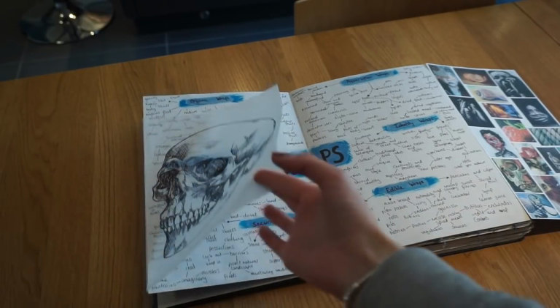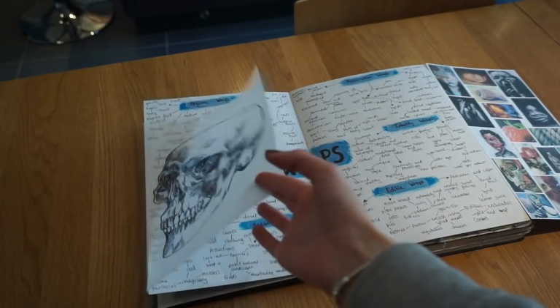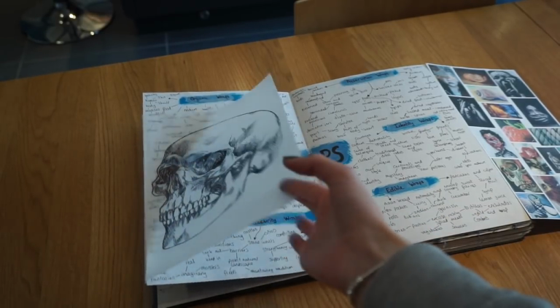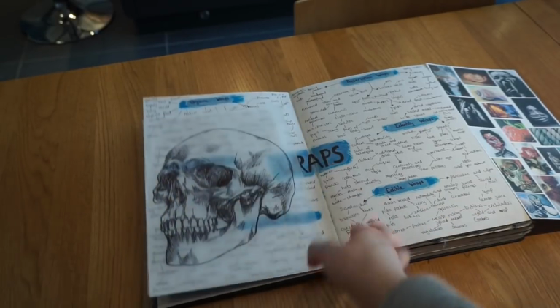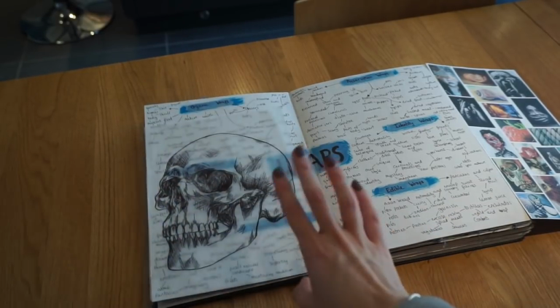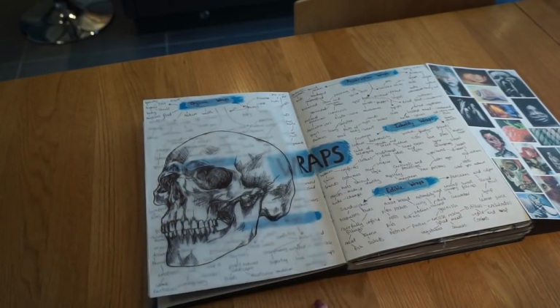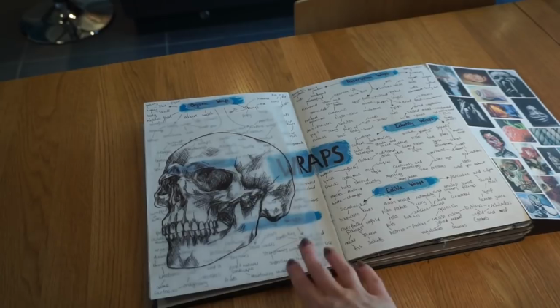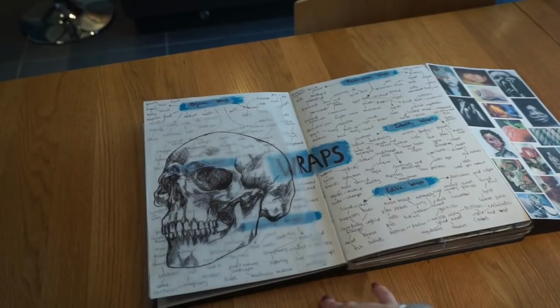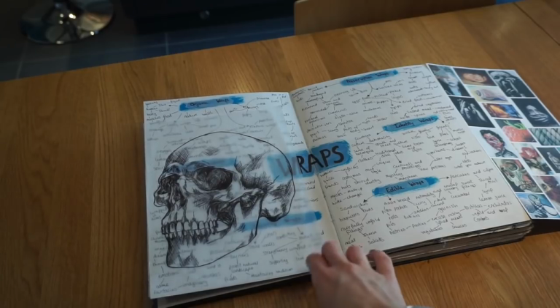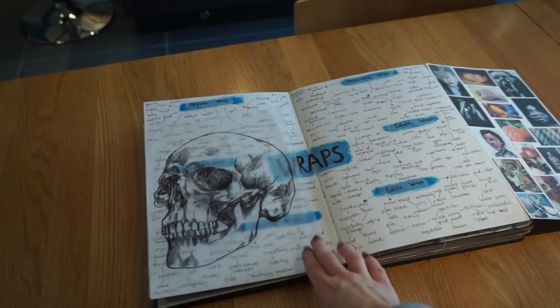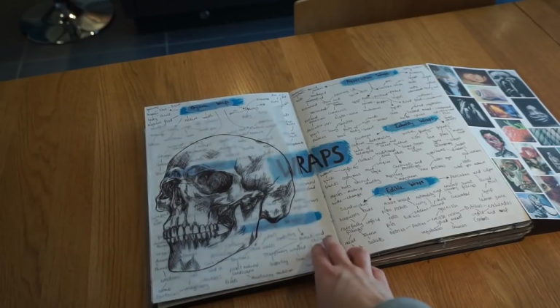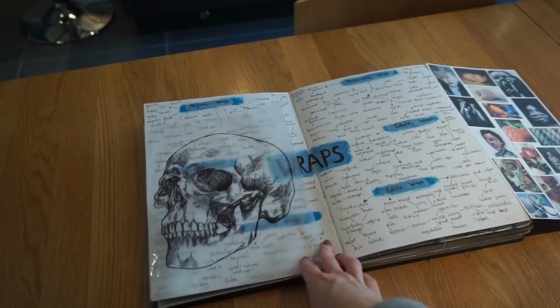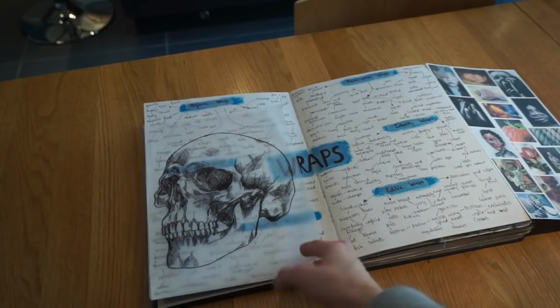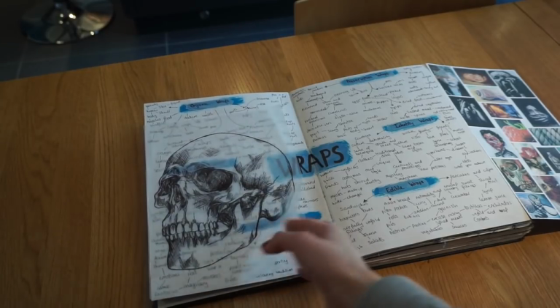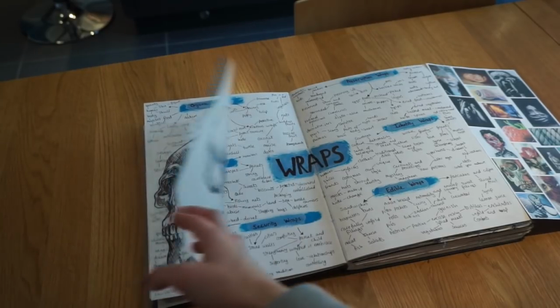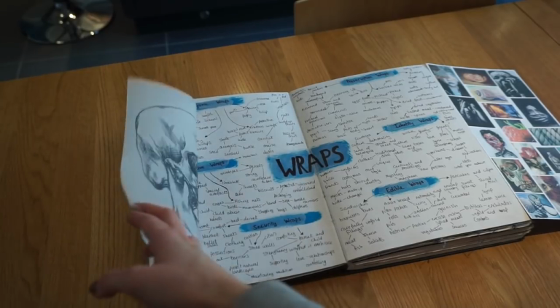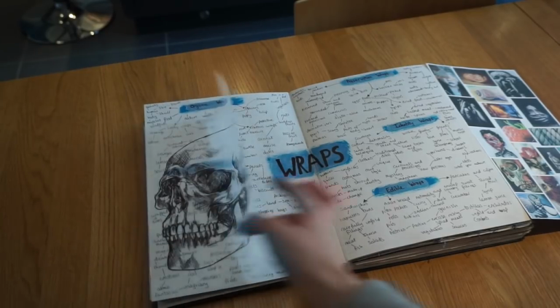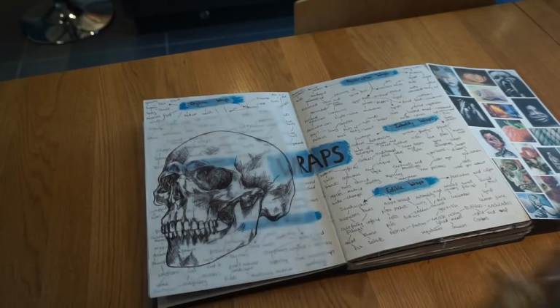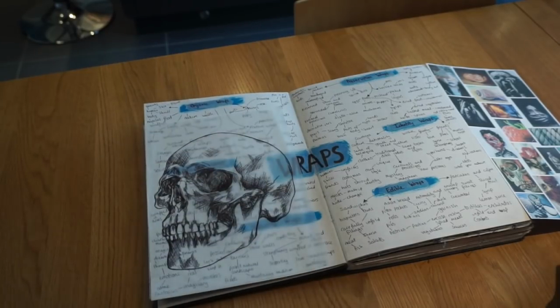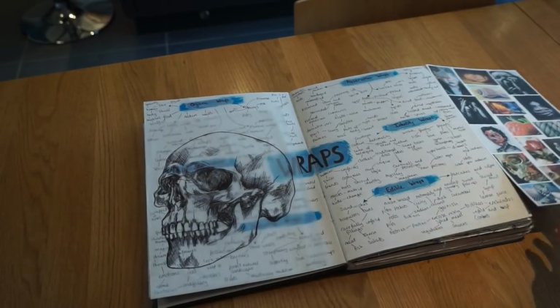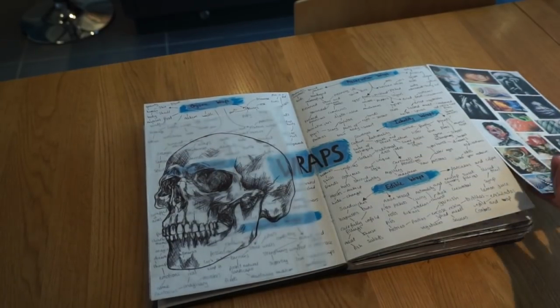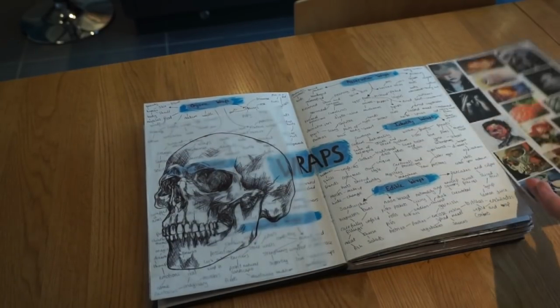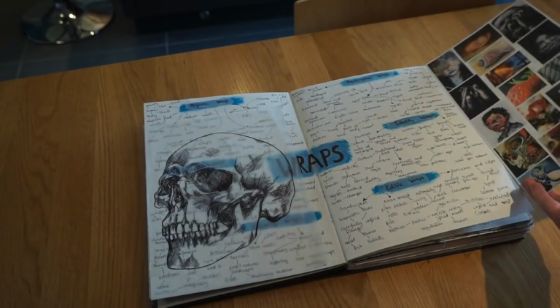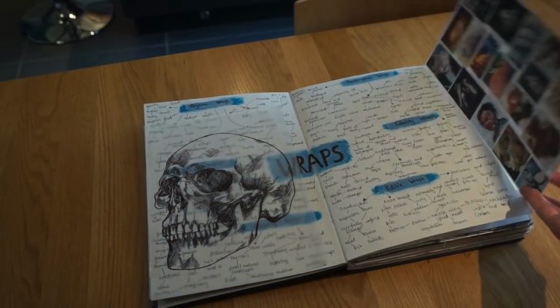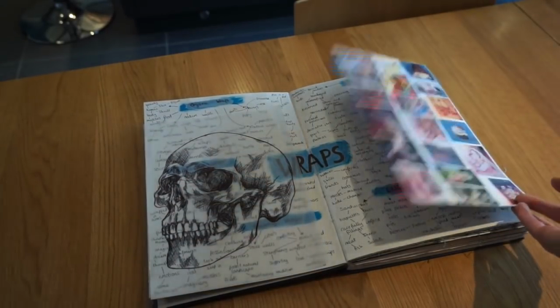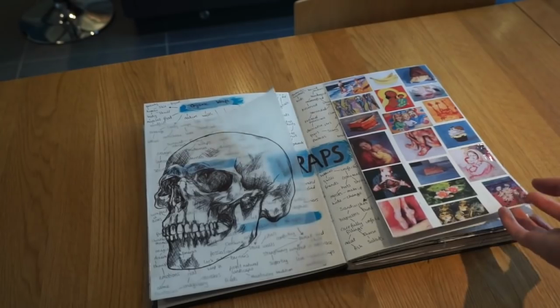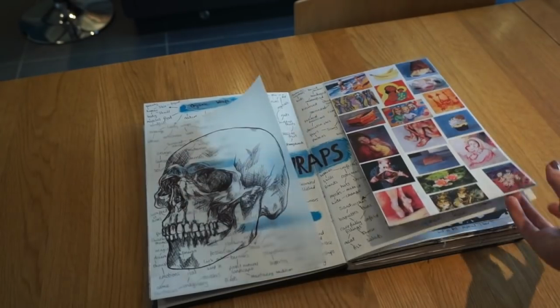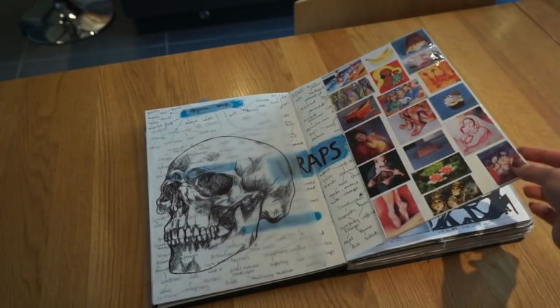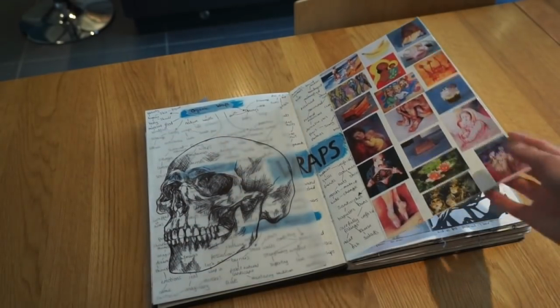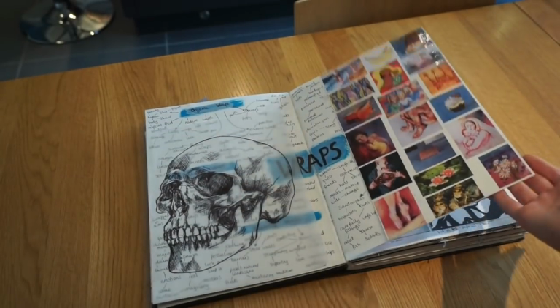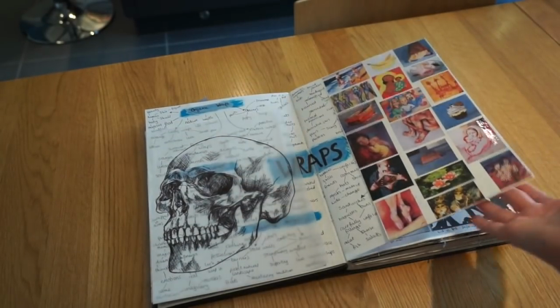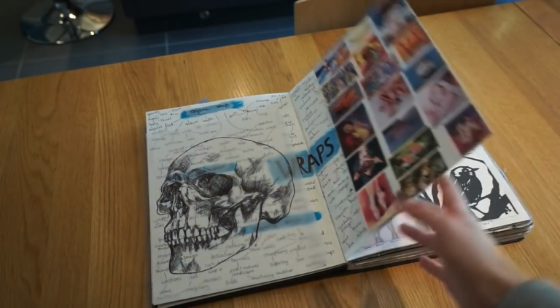And then there's a fine line drawing on tracing paper of a skull, with some pictures on the side that link to wraps.